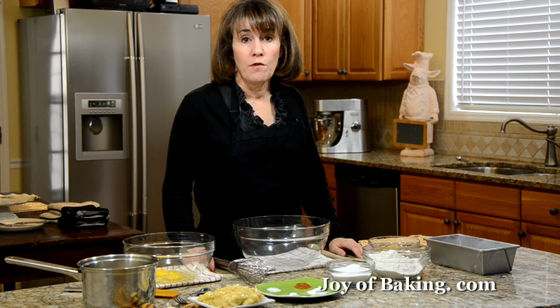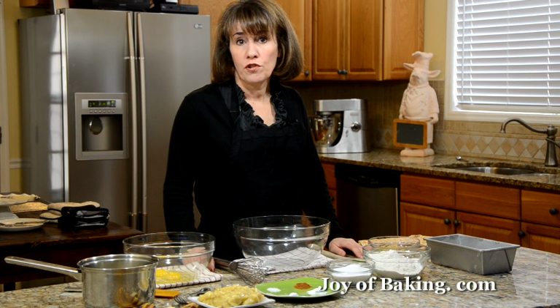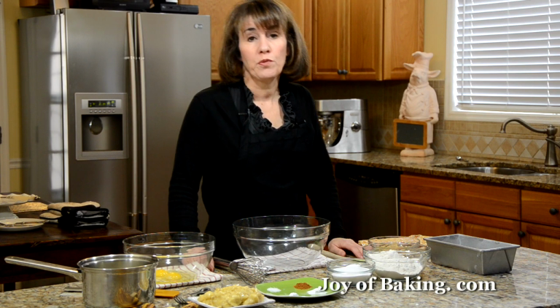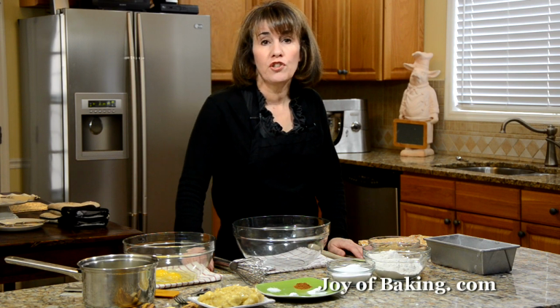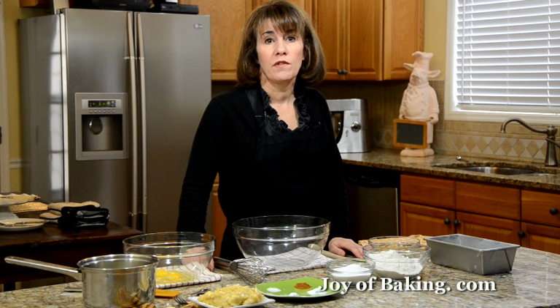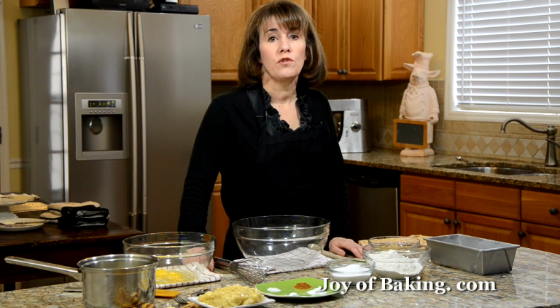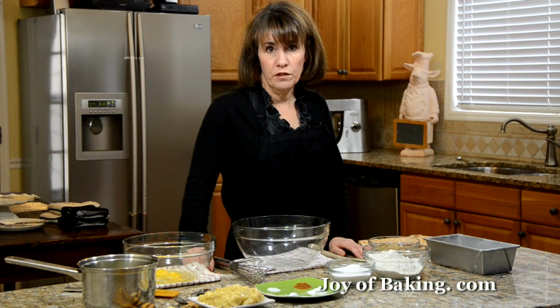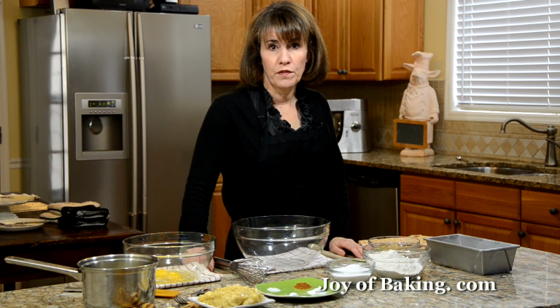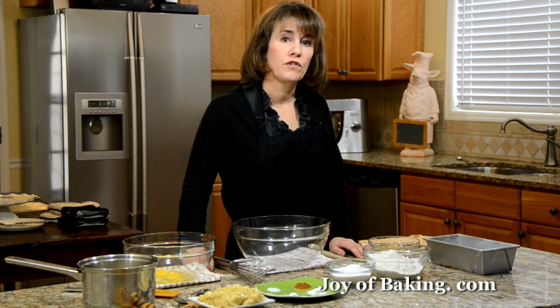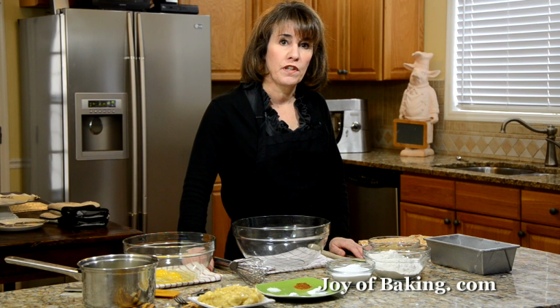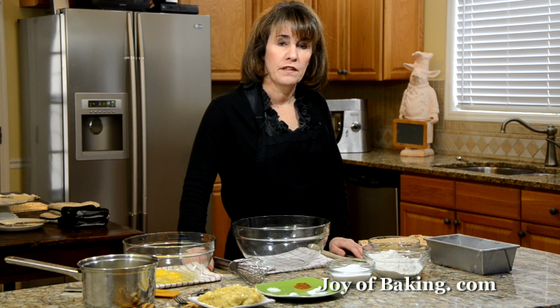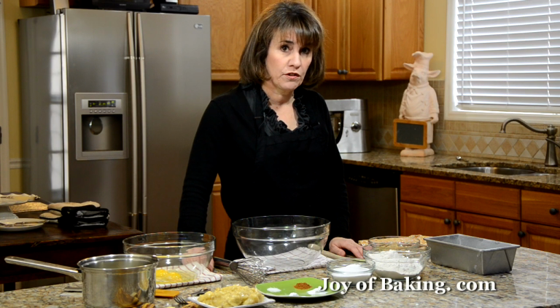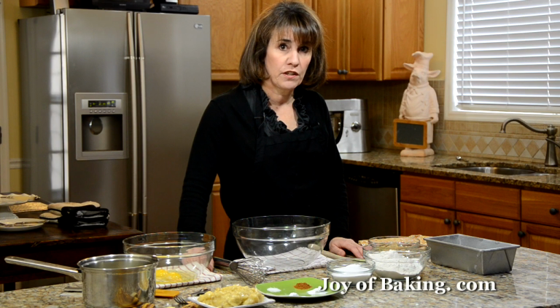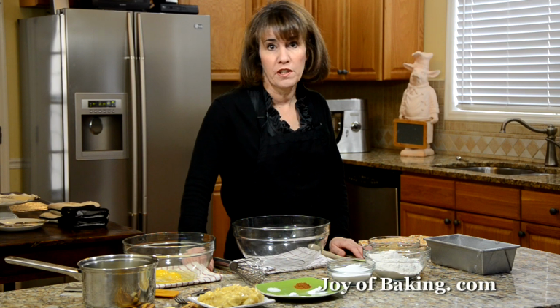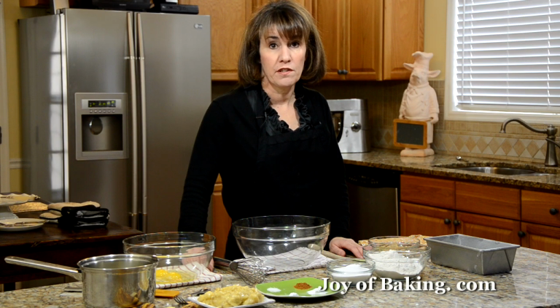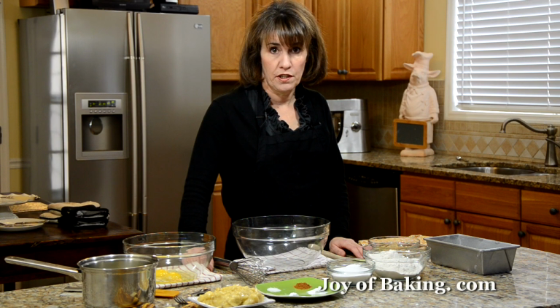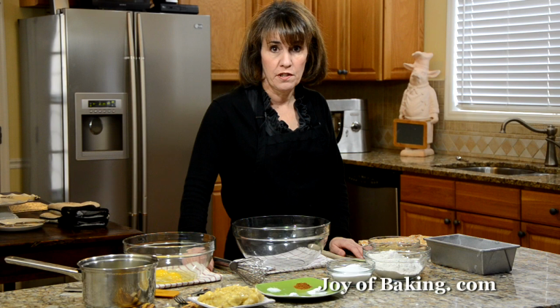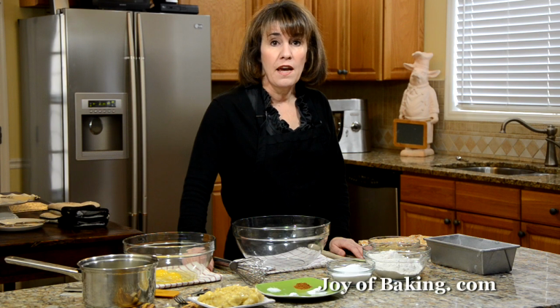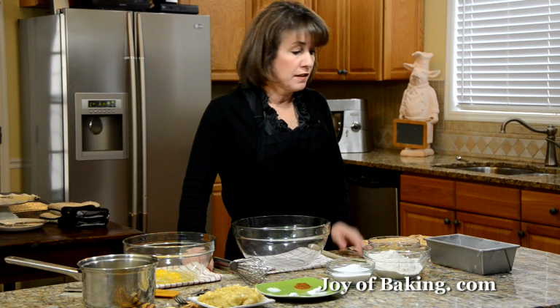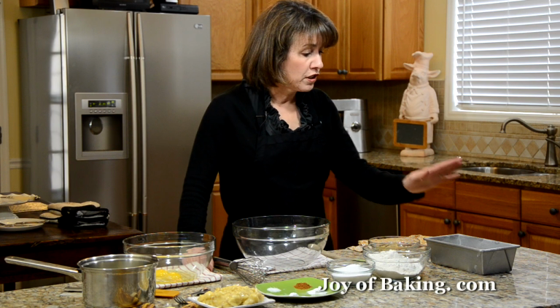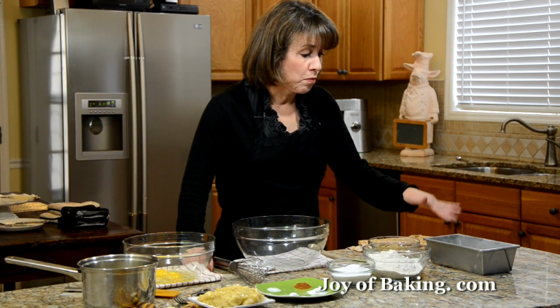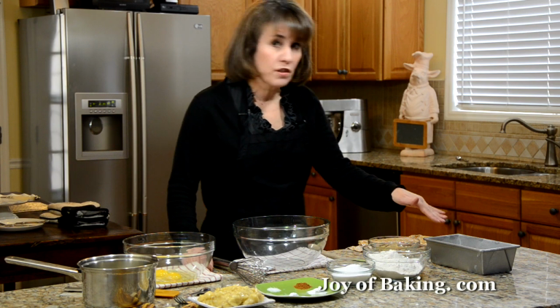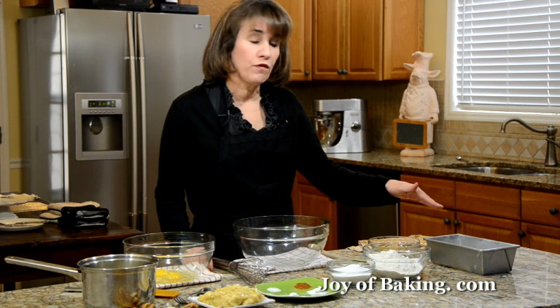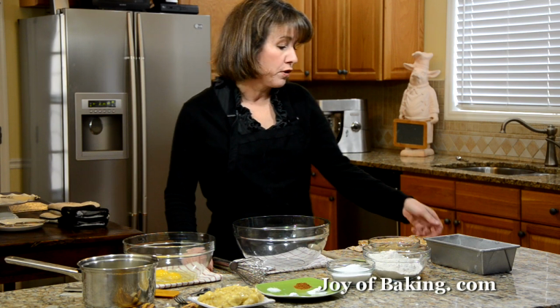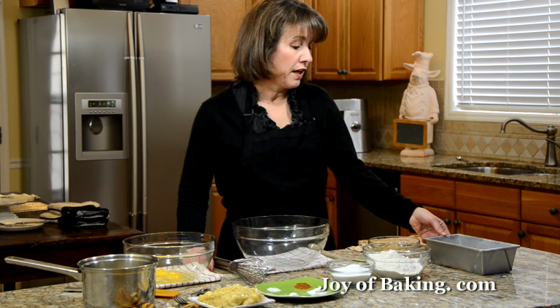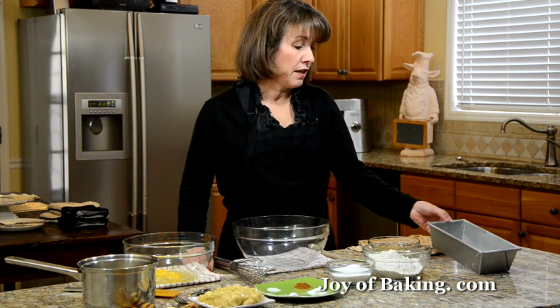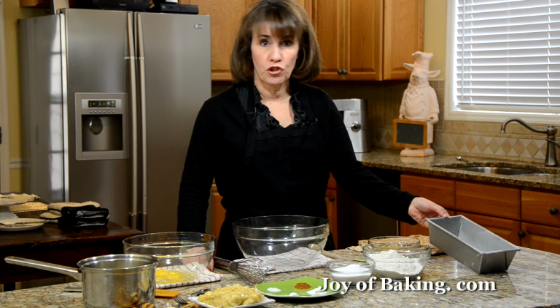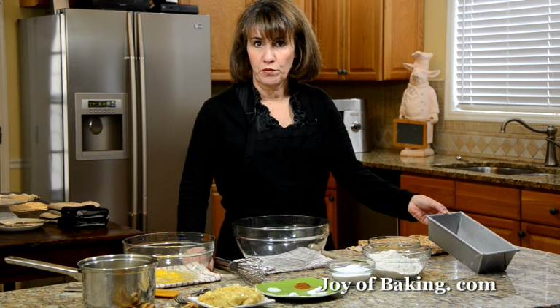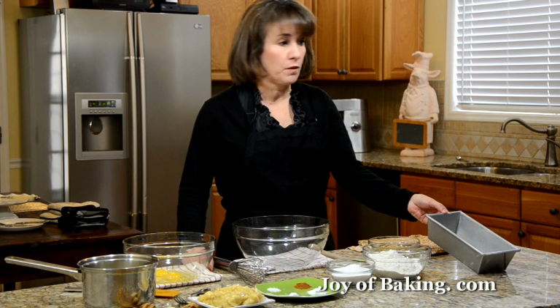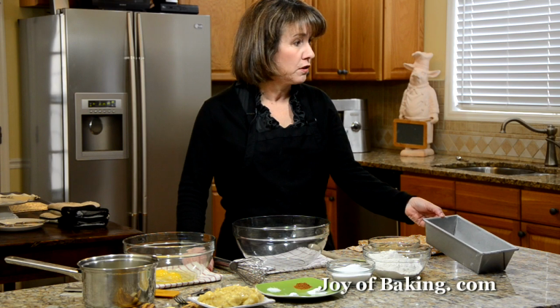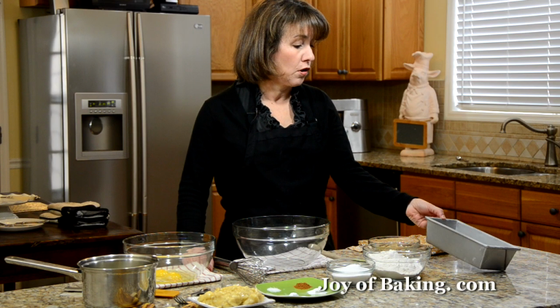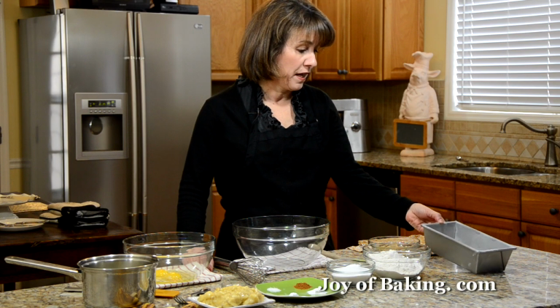First, just preheat your oven to 350 degrees Fahrenheit, that's 180 degrees Celsius, and then we need to butter and flour a 9-inch, 23-centimeter loaf pan.